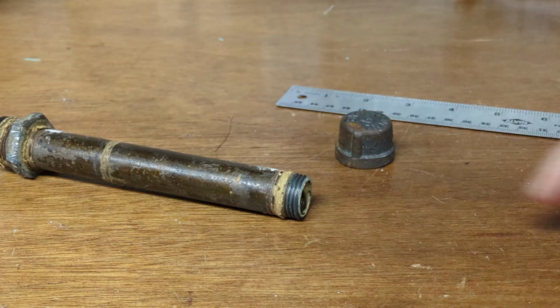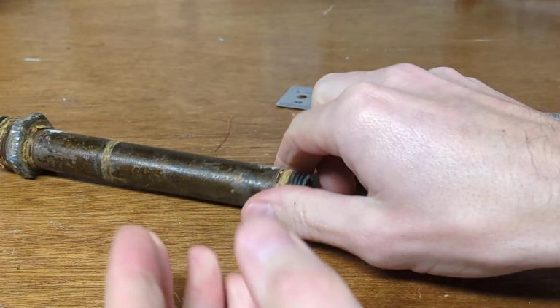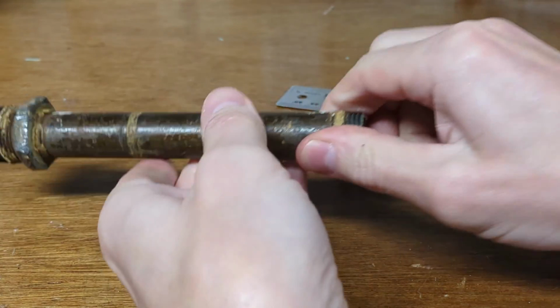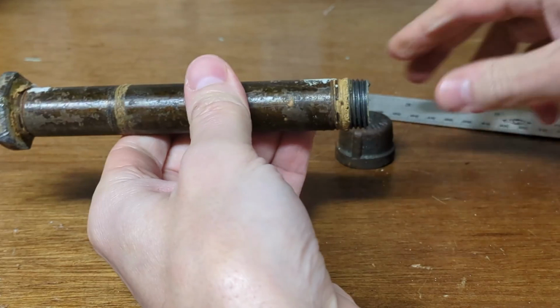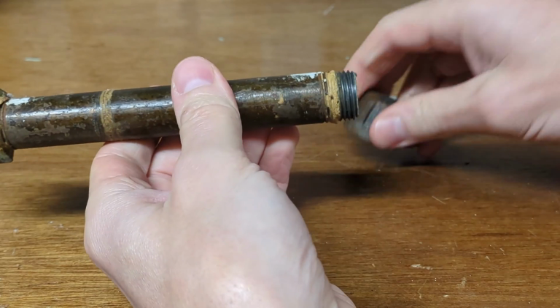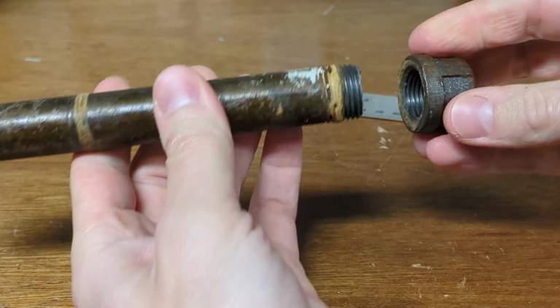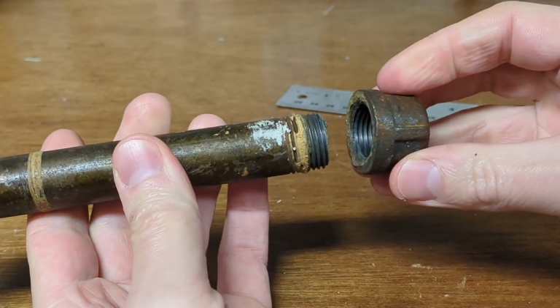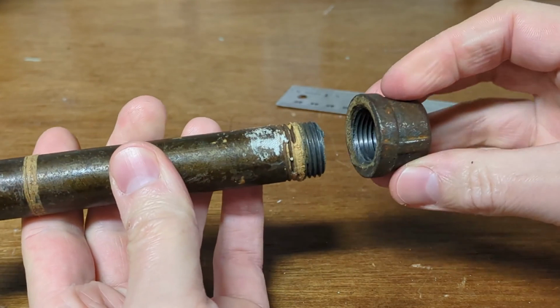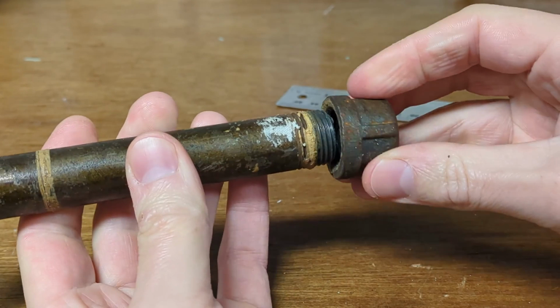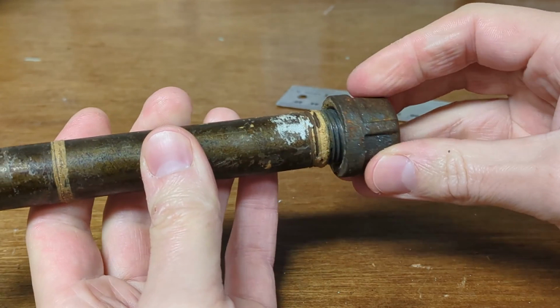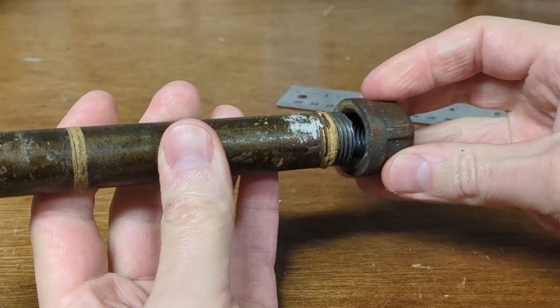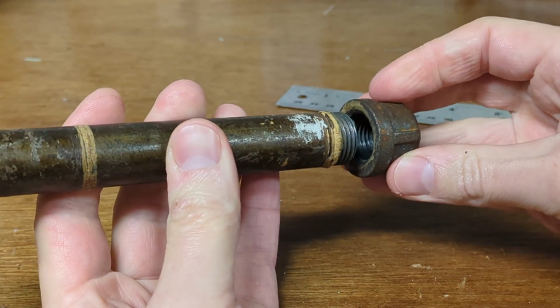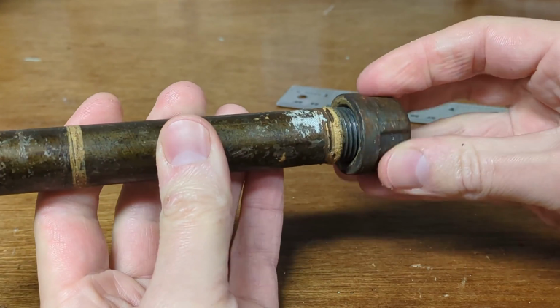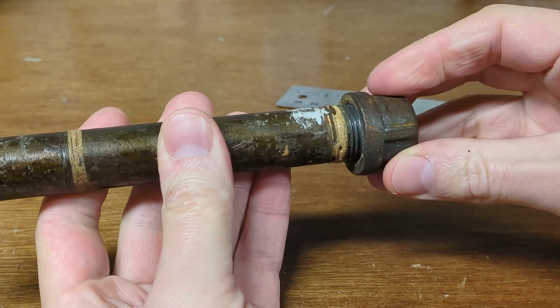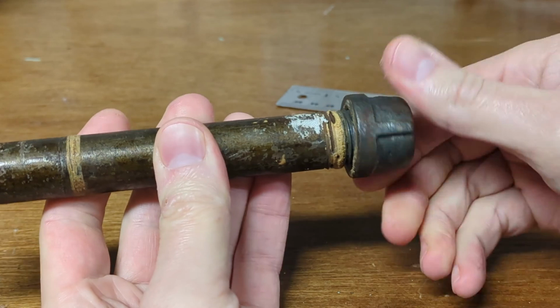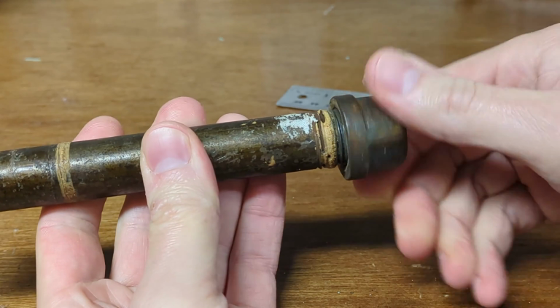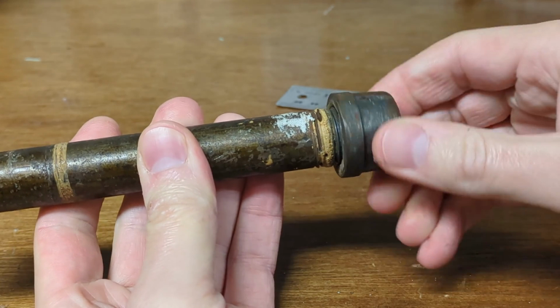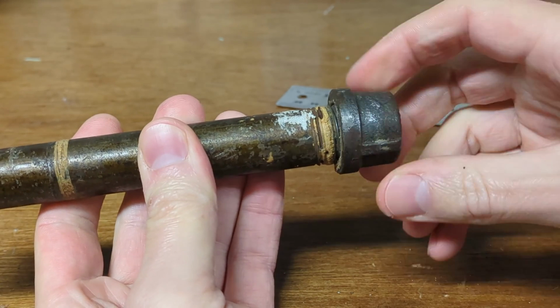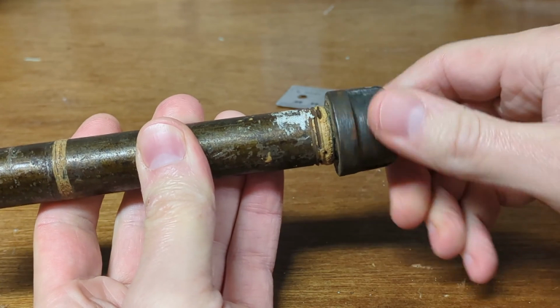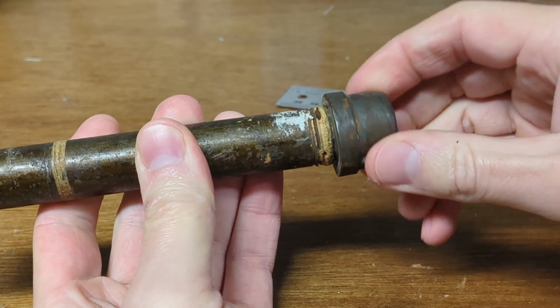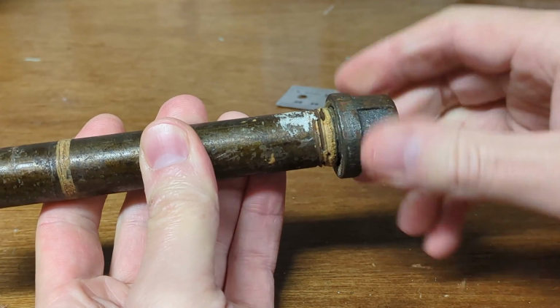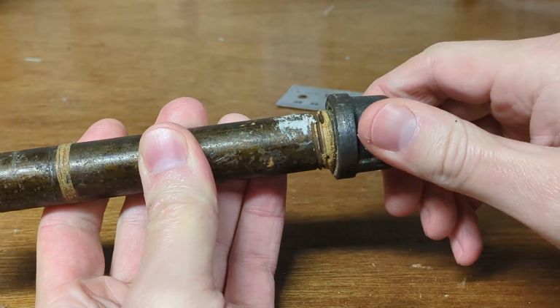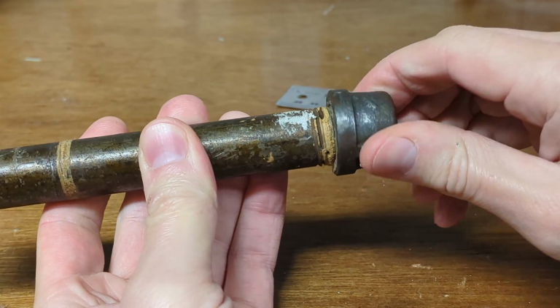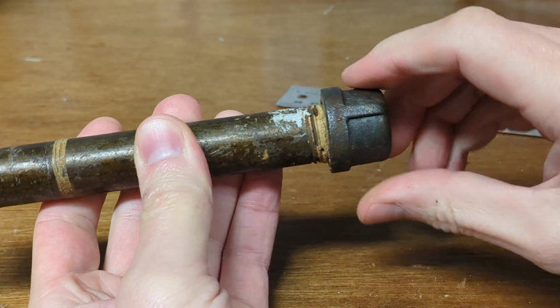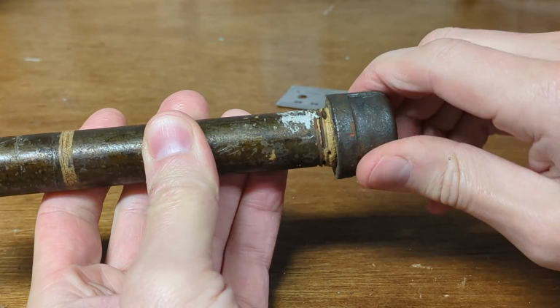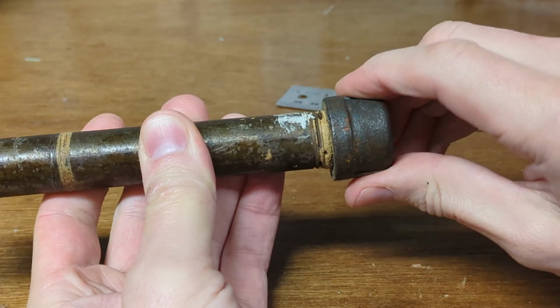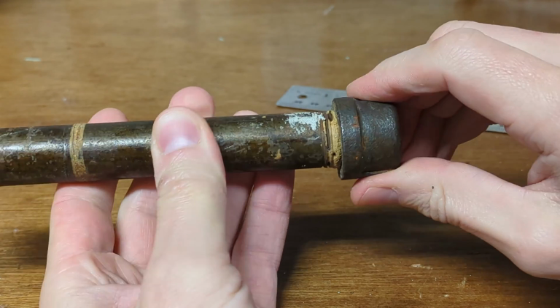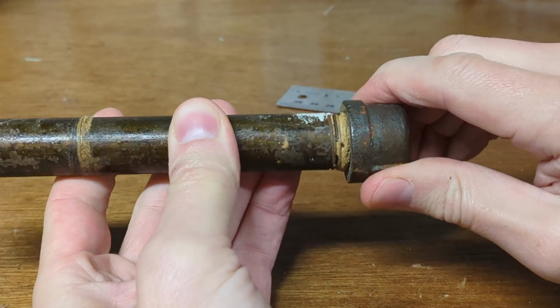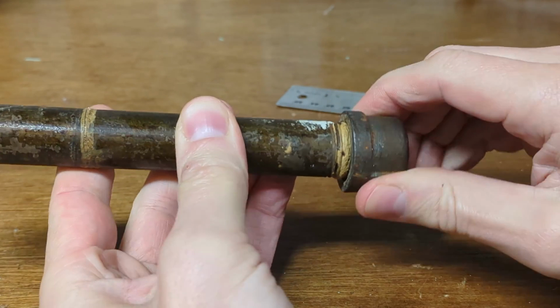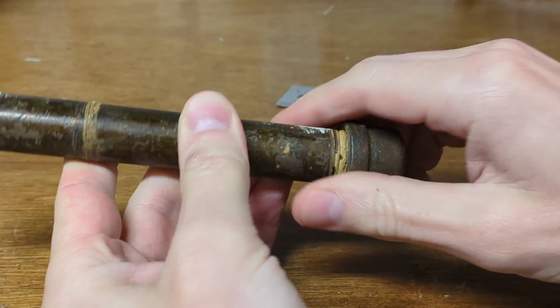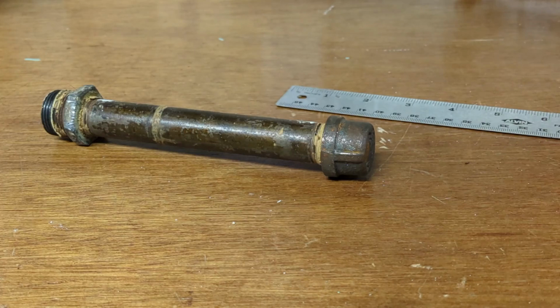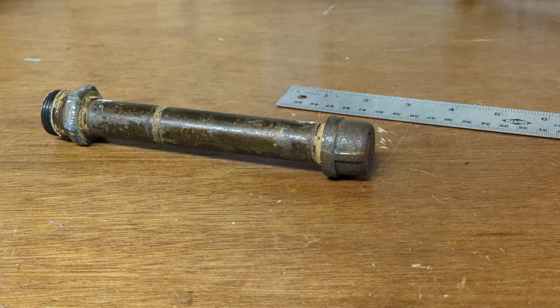Whereas the pipes and fittings for gas, they're tapered on both sides. As you tighten this up it only gets tighter and tighter and tighter — and that's the connection you need for gas.